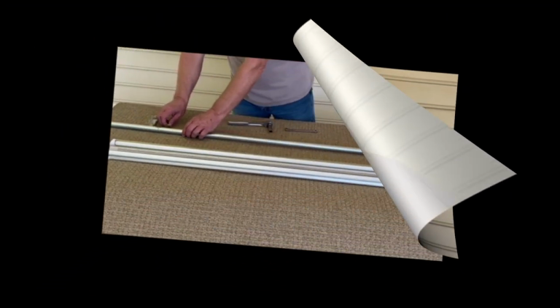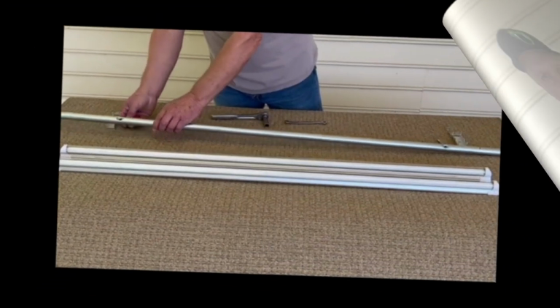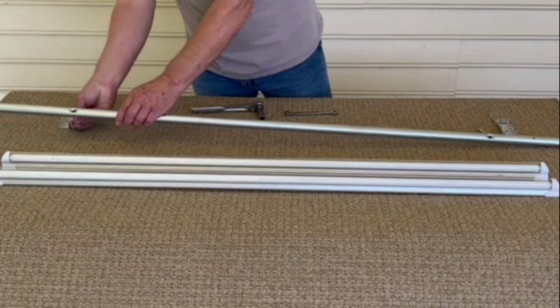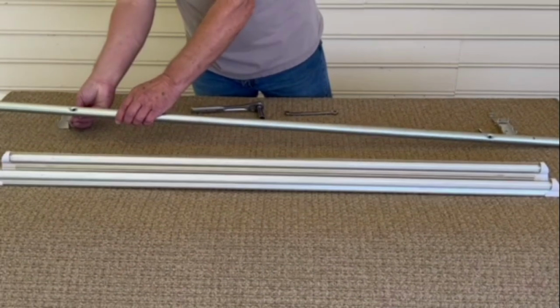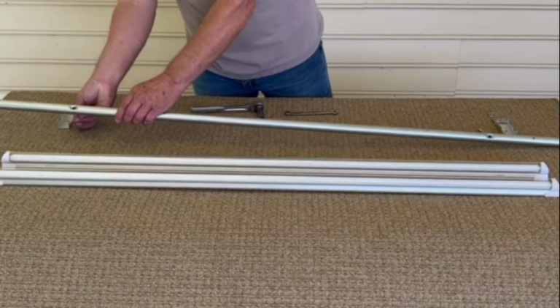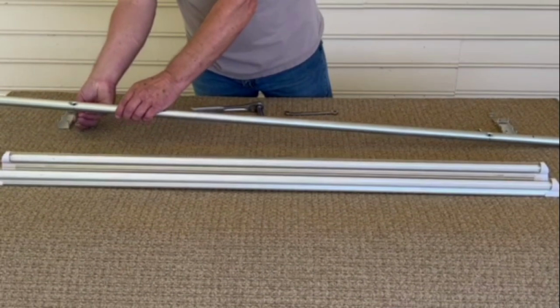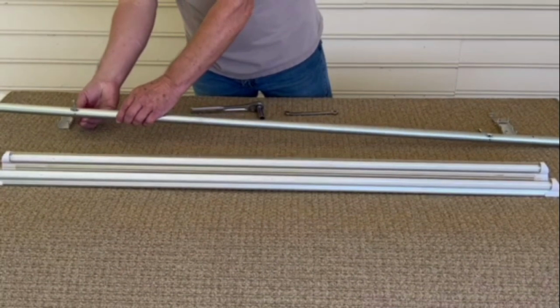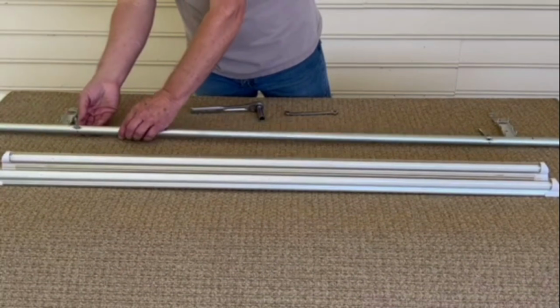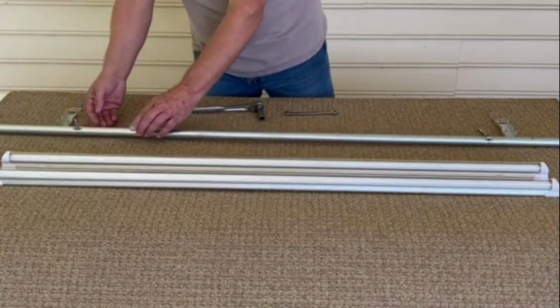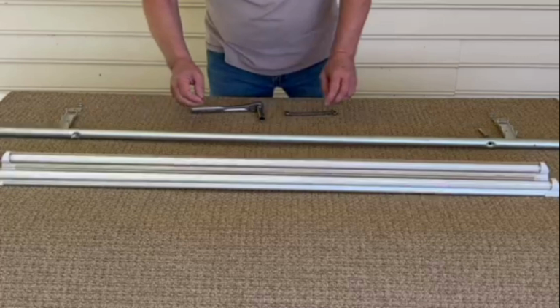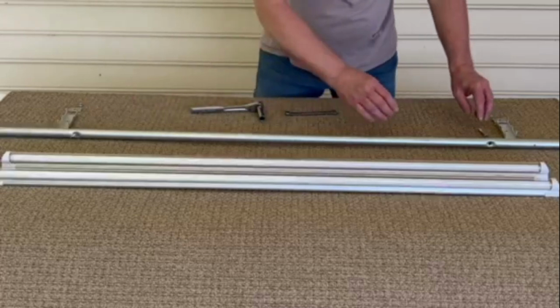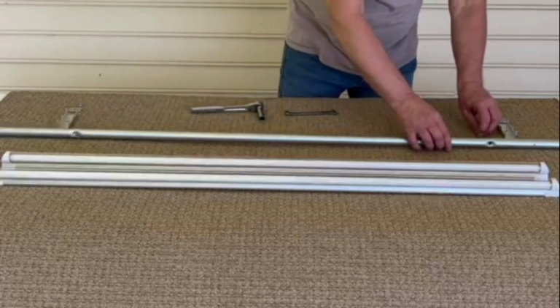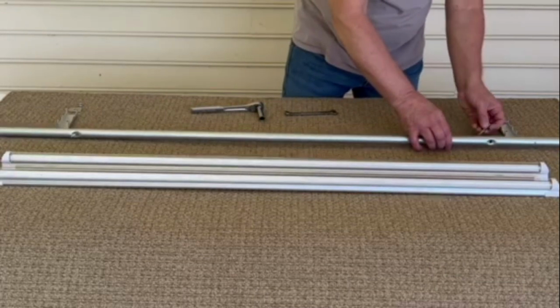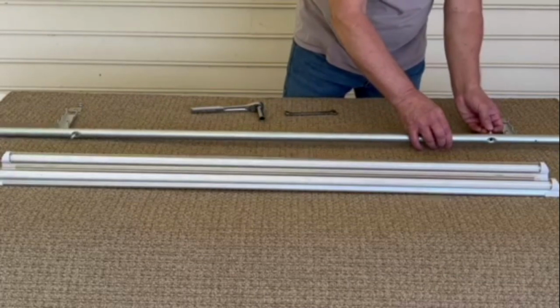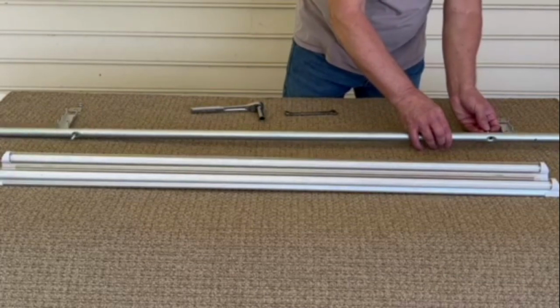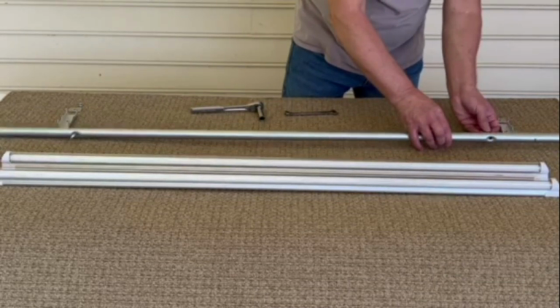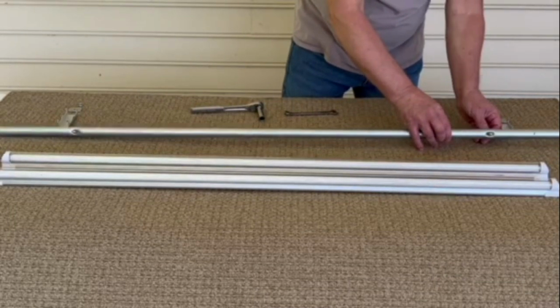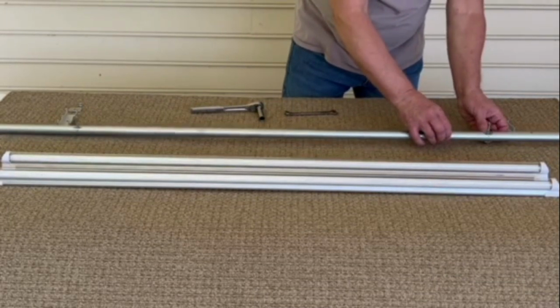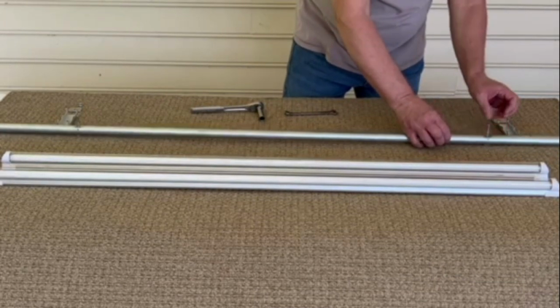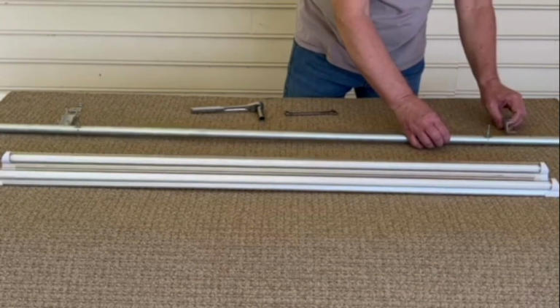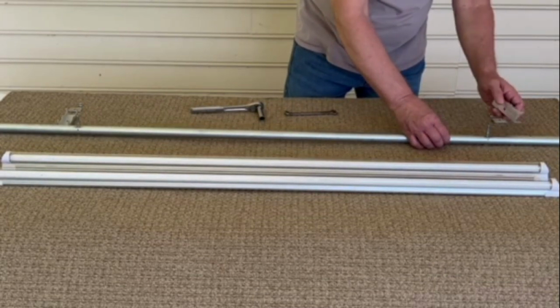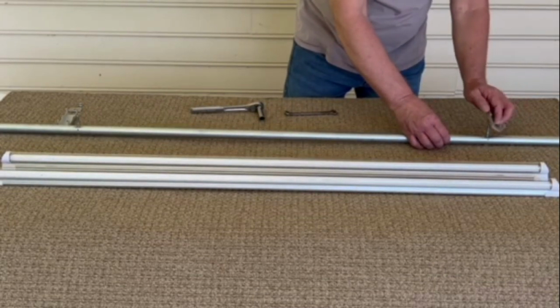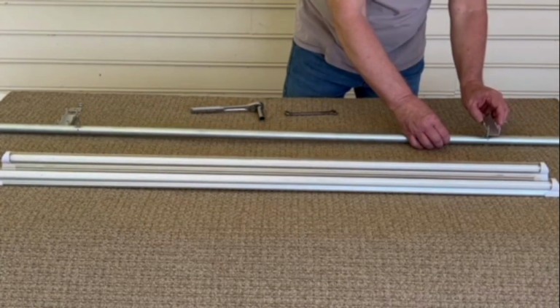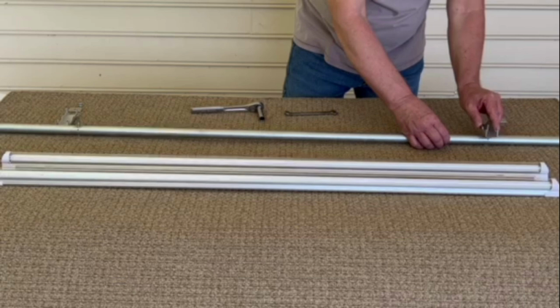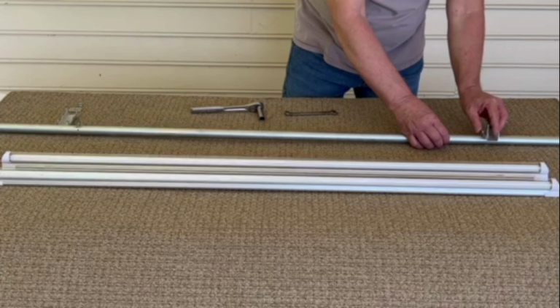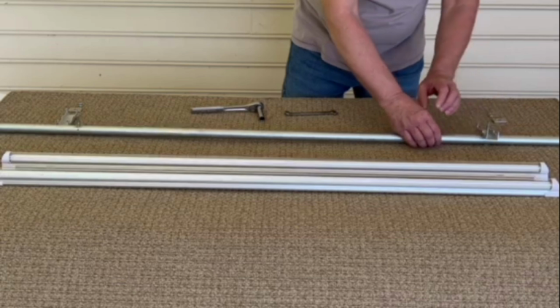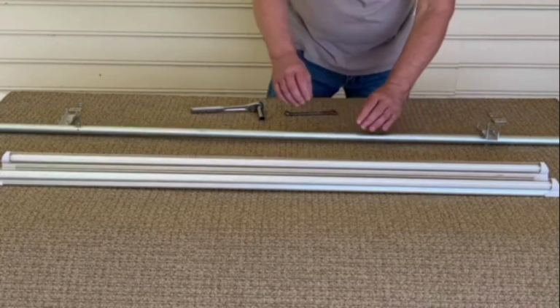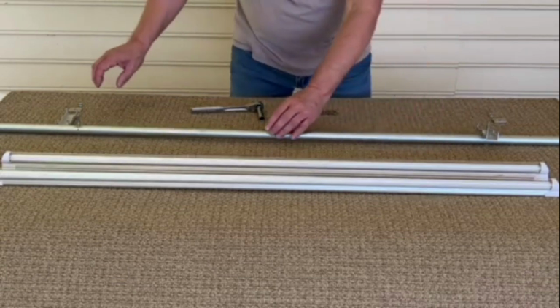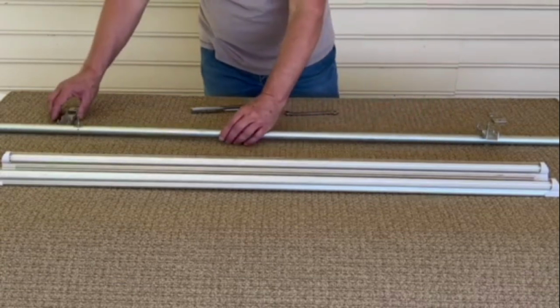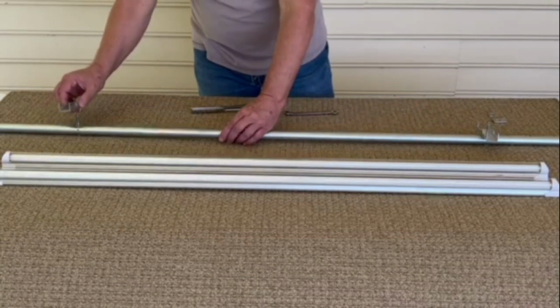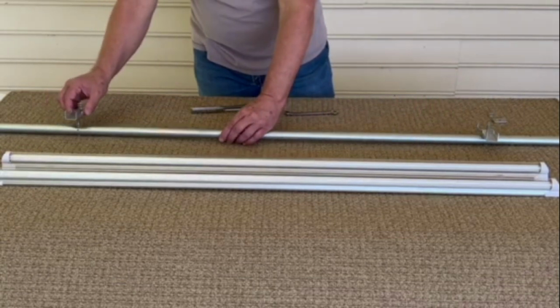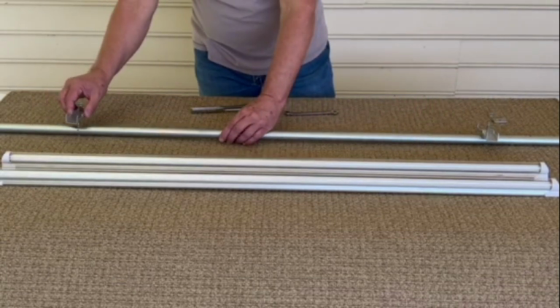With the dimpled side of the tube facing up, insert the two quarter inch screws from the bottom. Then place the pit viper light mounting brackets over each screw.